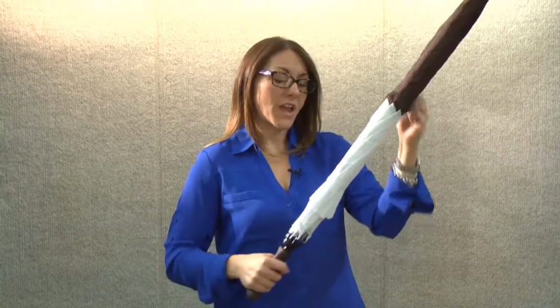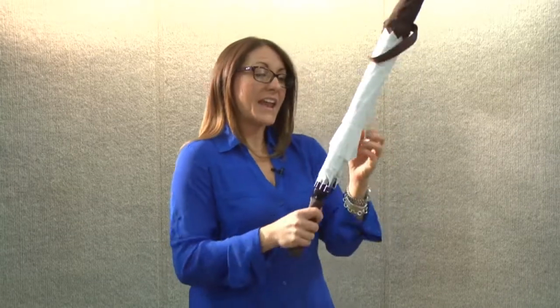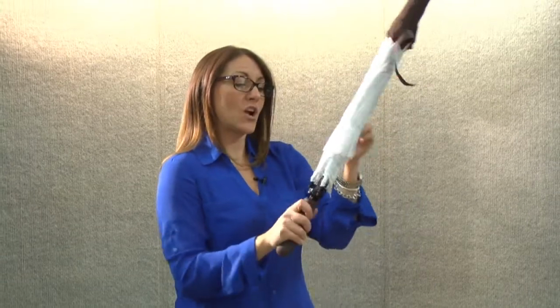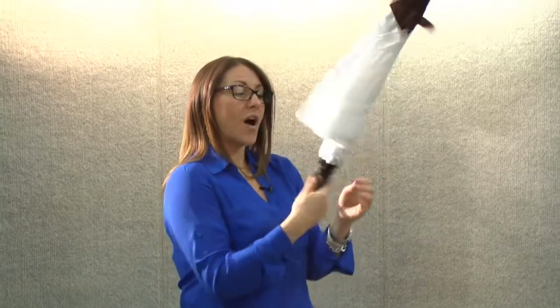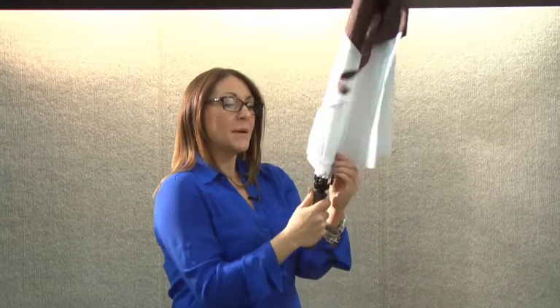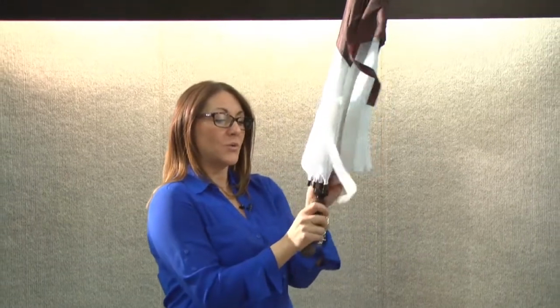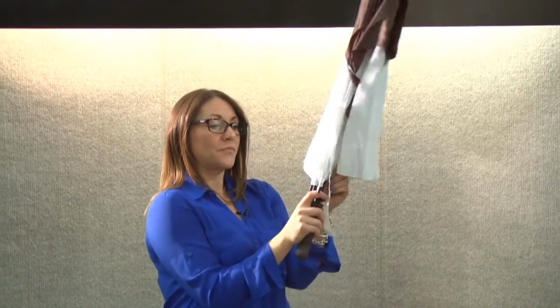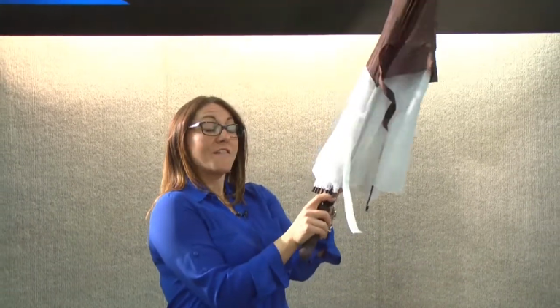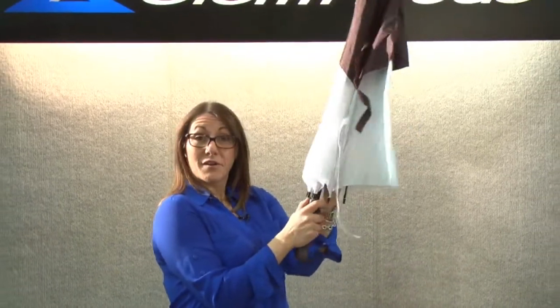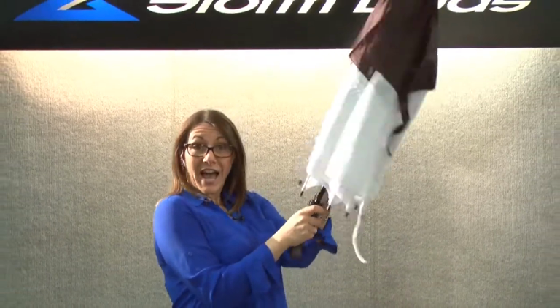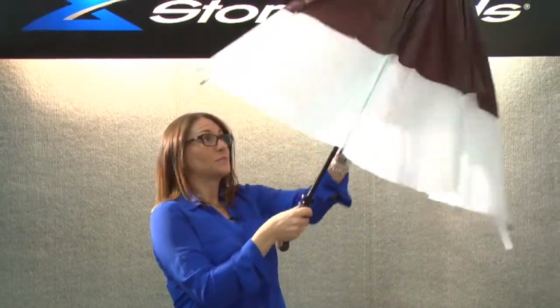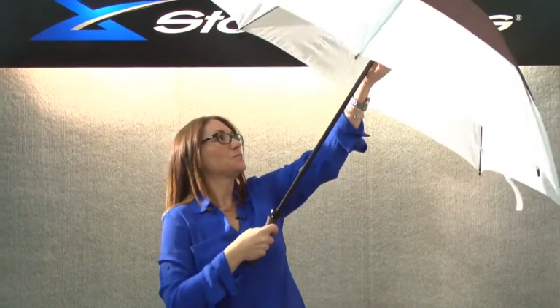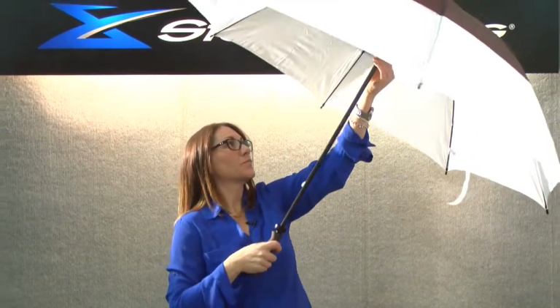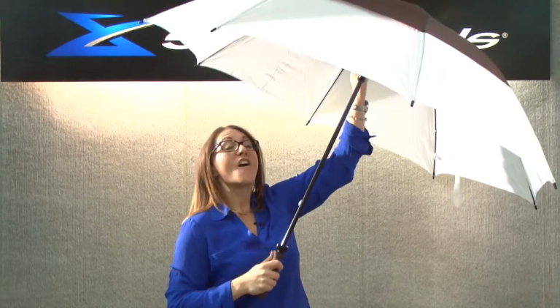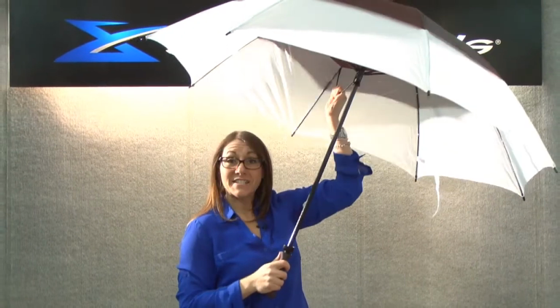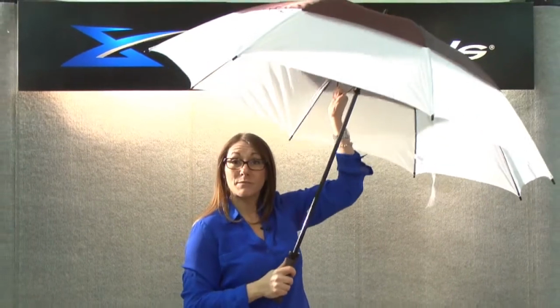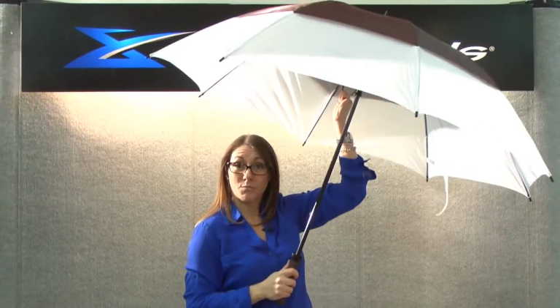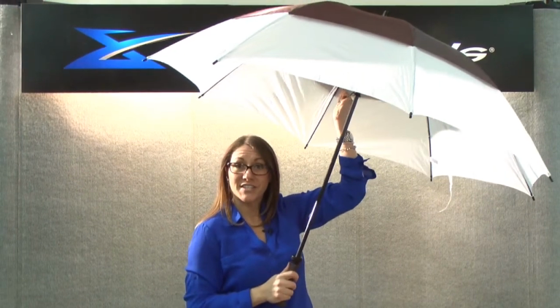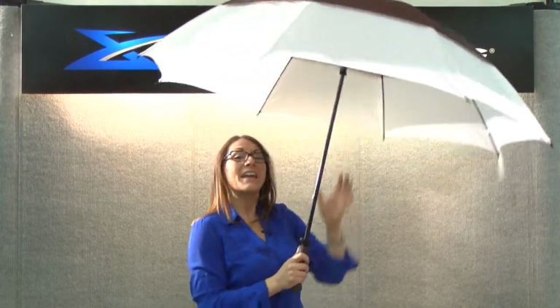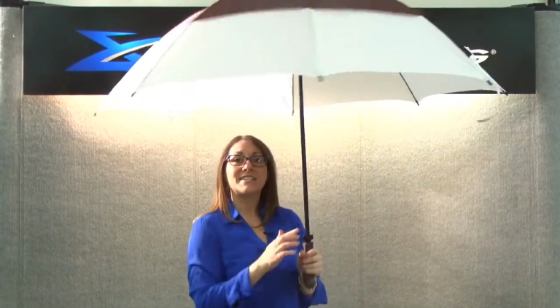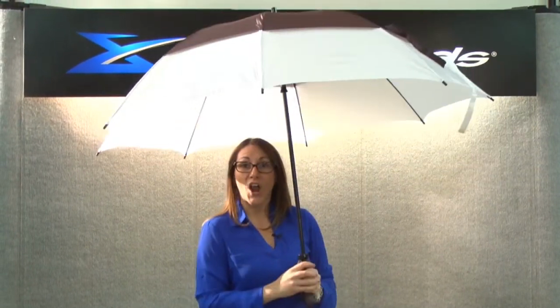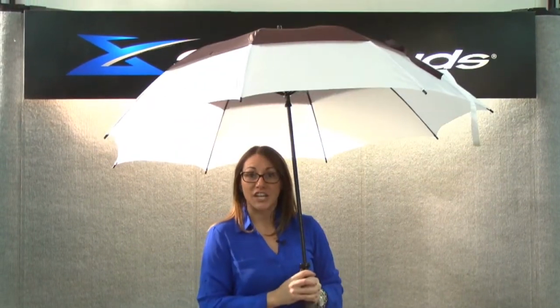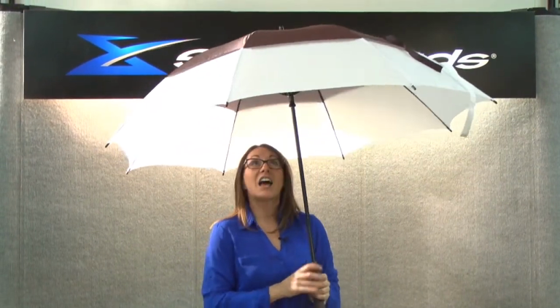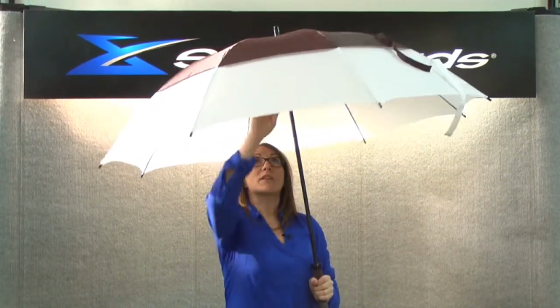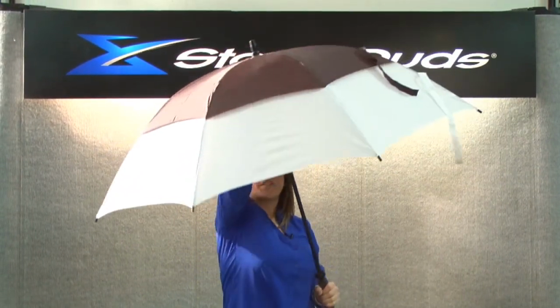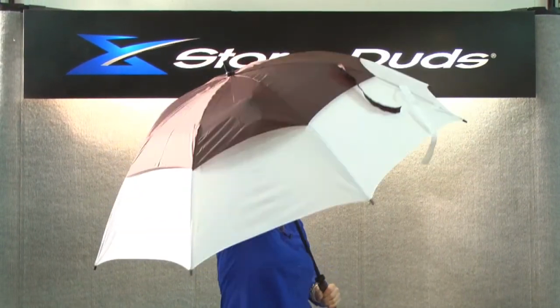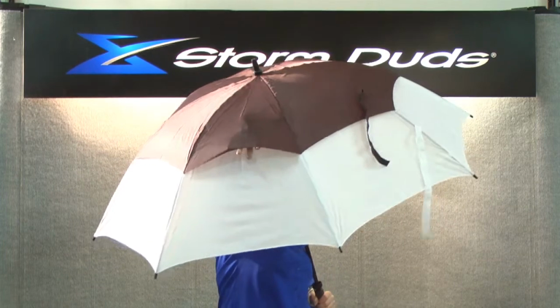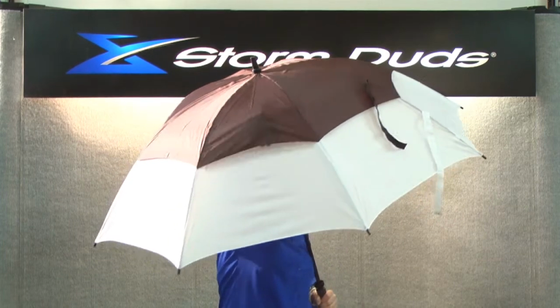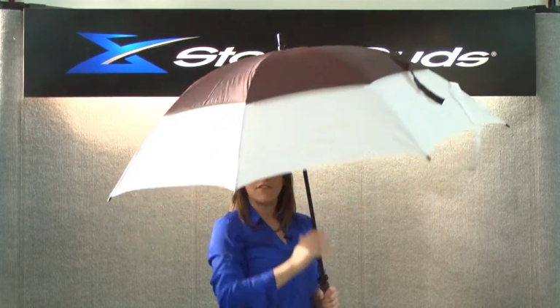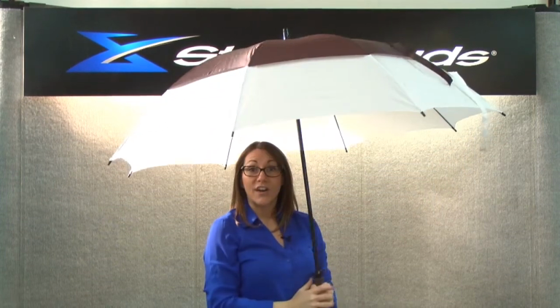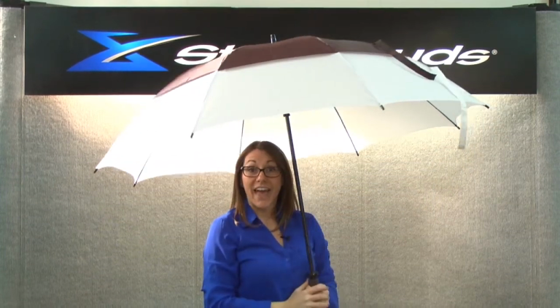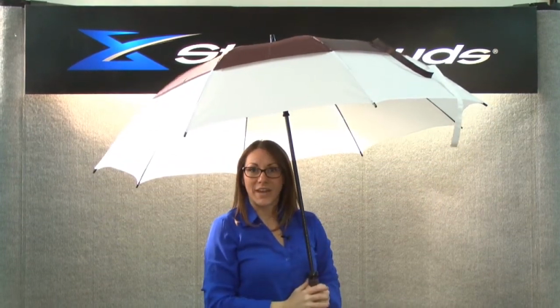It has a quality manual fiberglass shaft, flexible ribs and spreaders, and vented technology allowing the wind to flow through and not invert in a heavy wind.